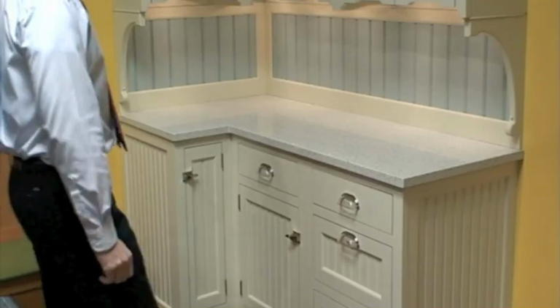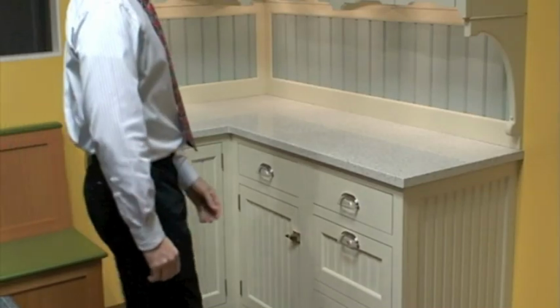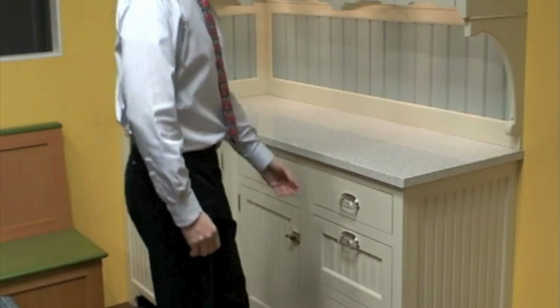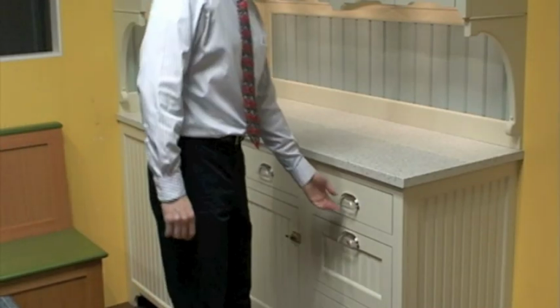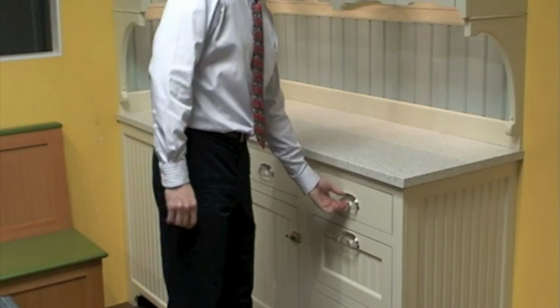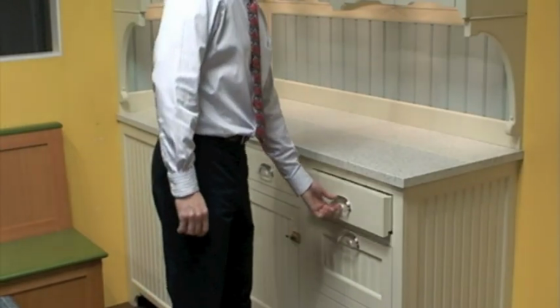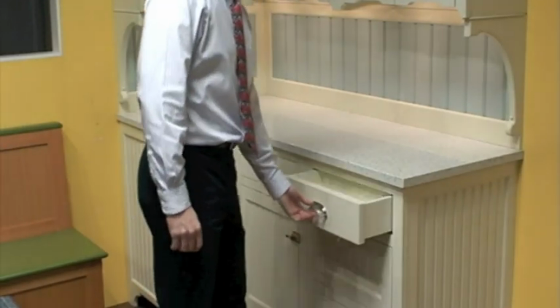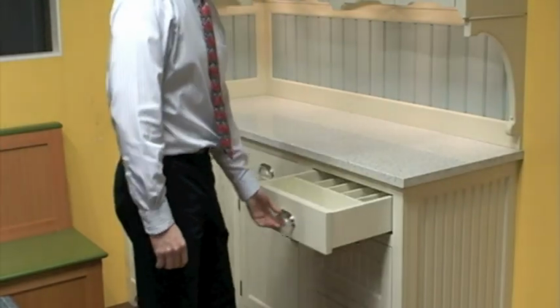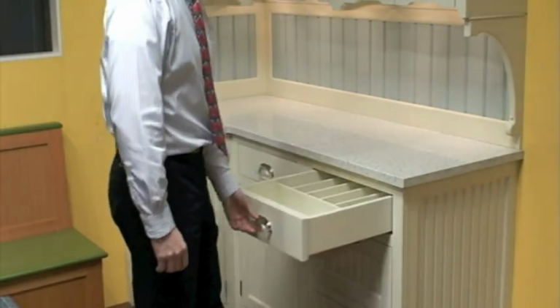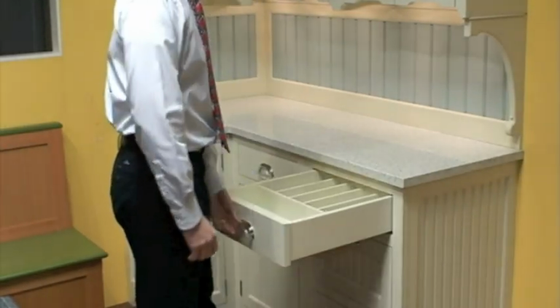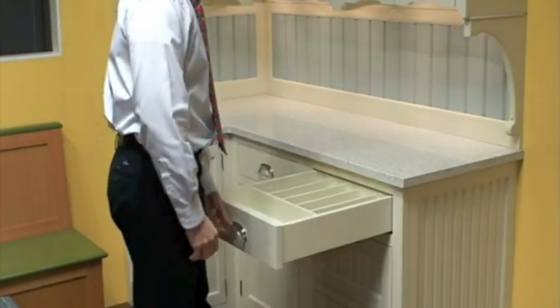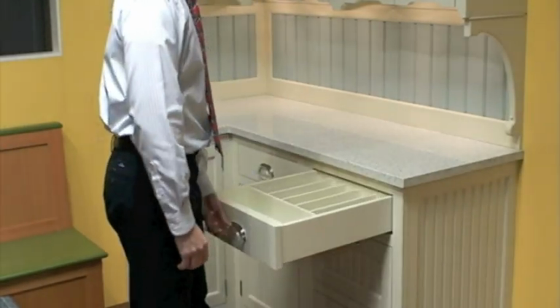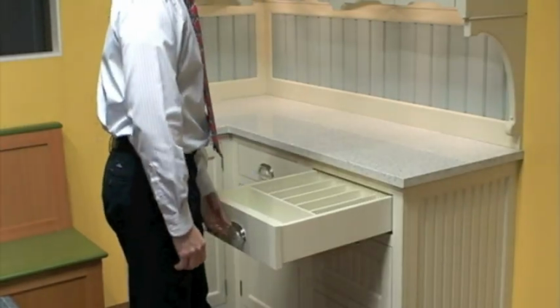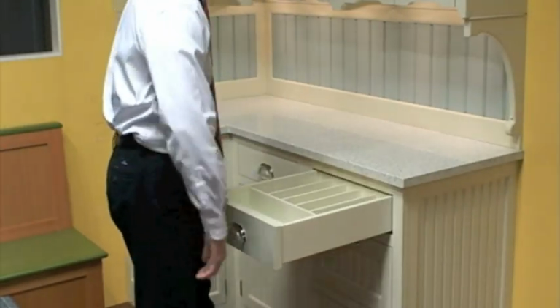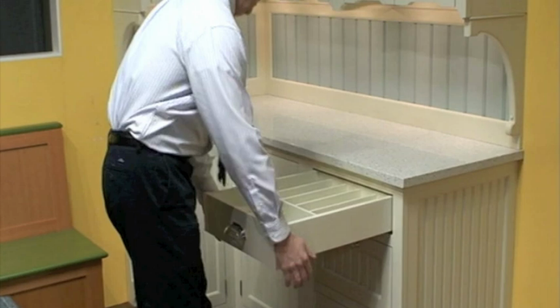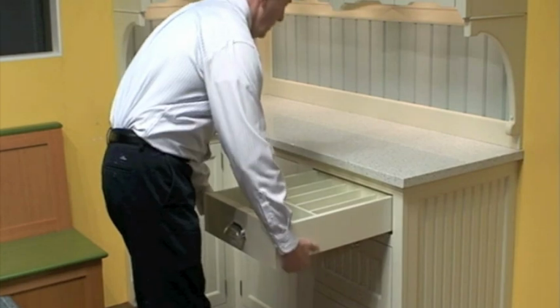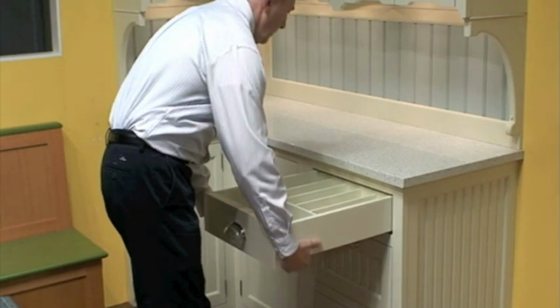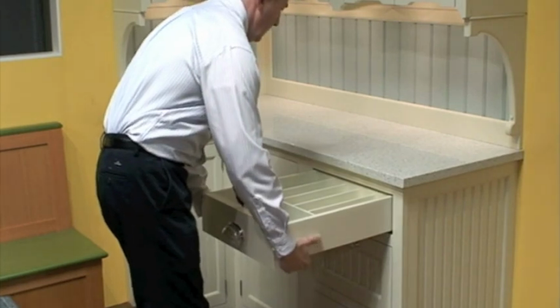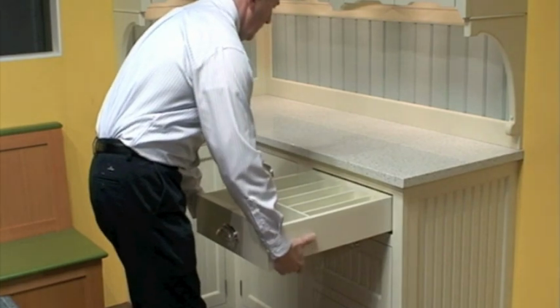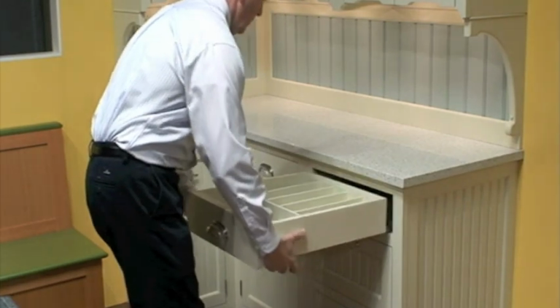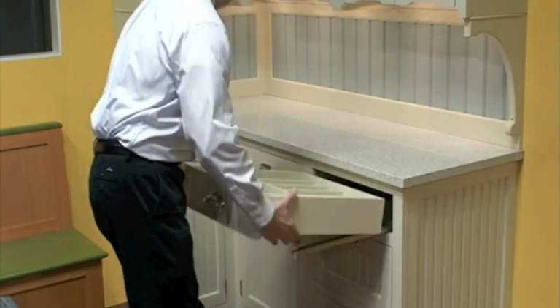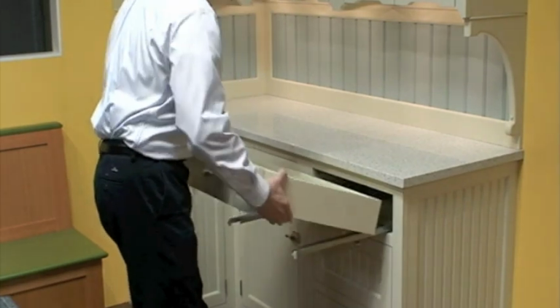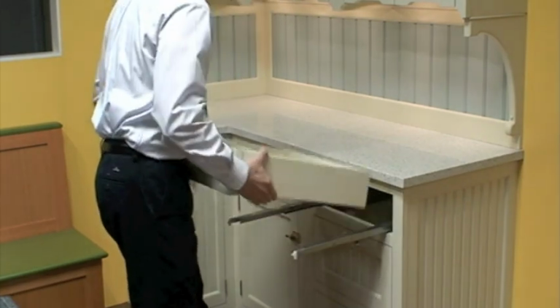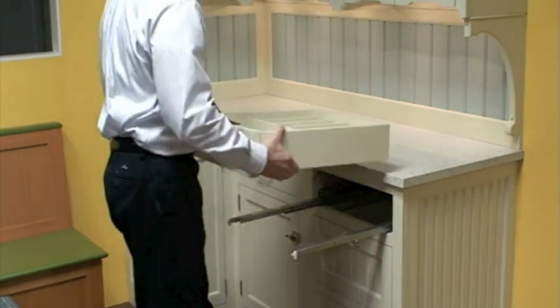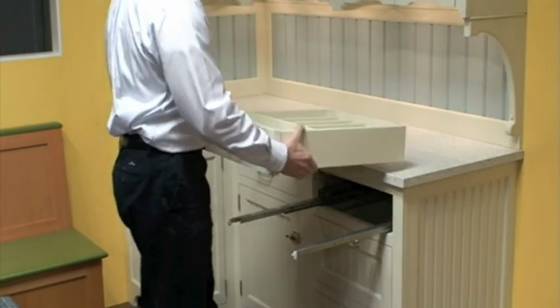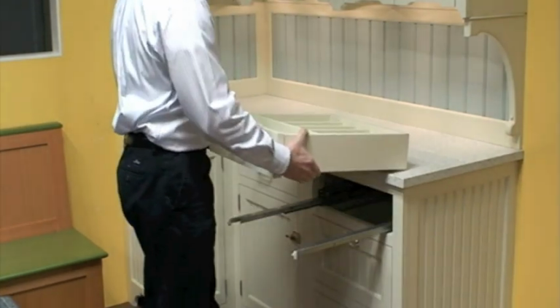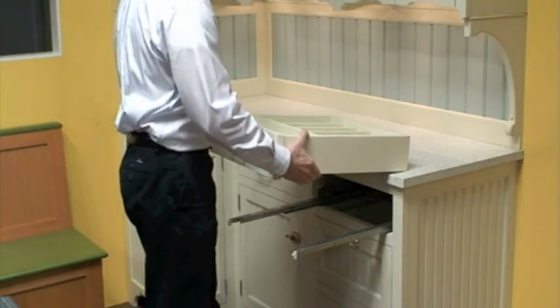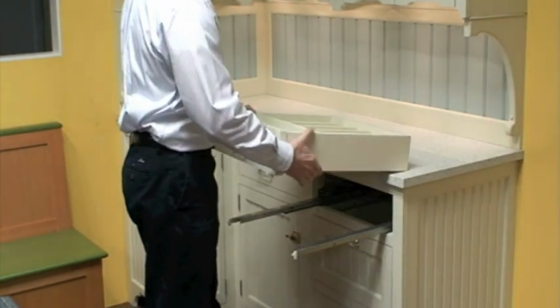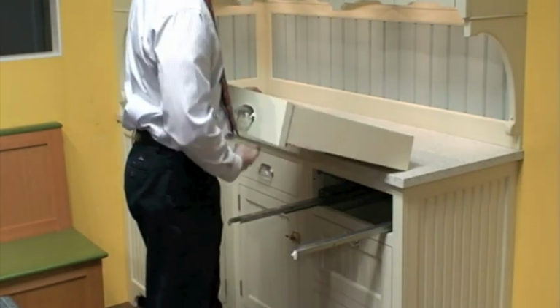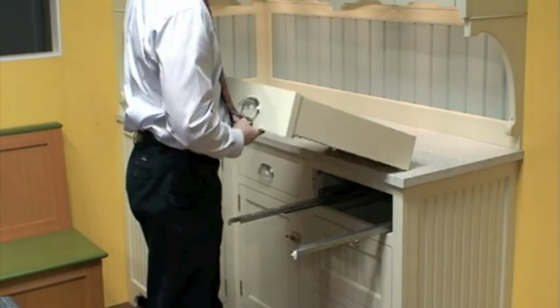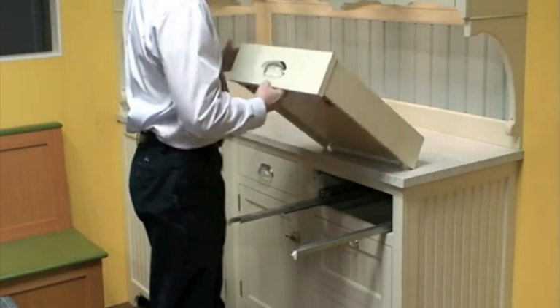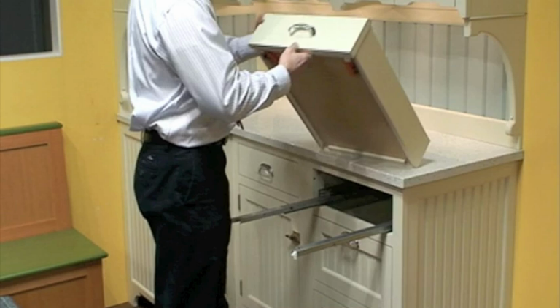Removing a drawer couldn't be simpler. Fully extend it, reach underneath, squeeze the clips, and lift the drawer out. That's all there is to it.